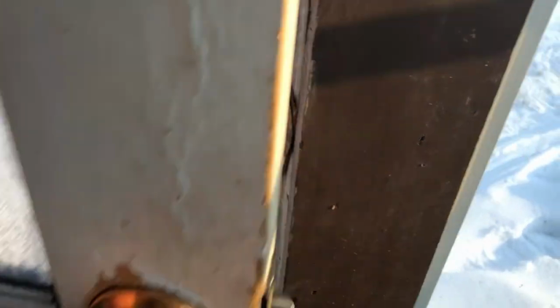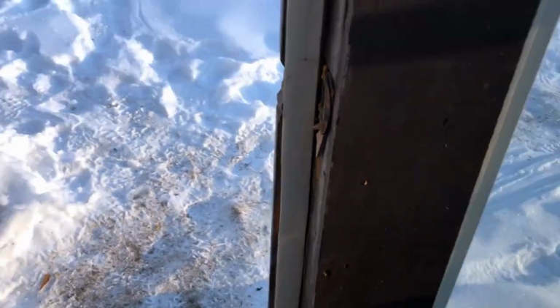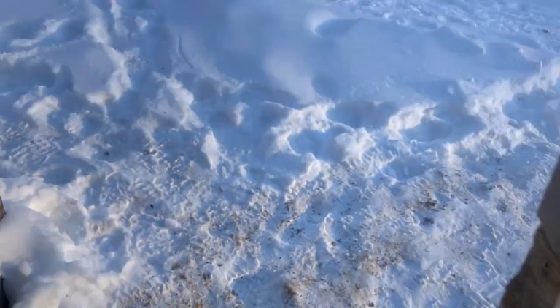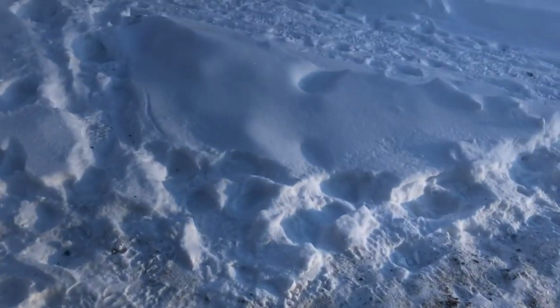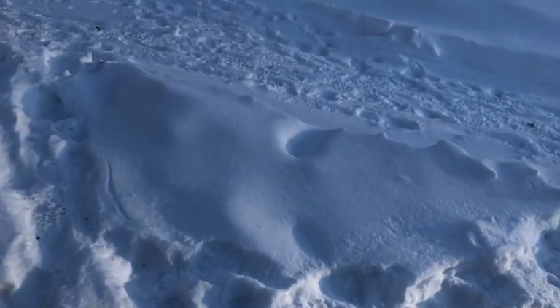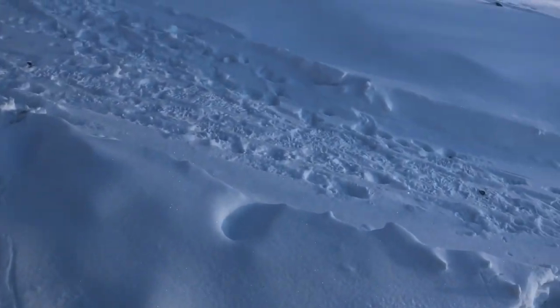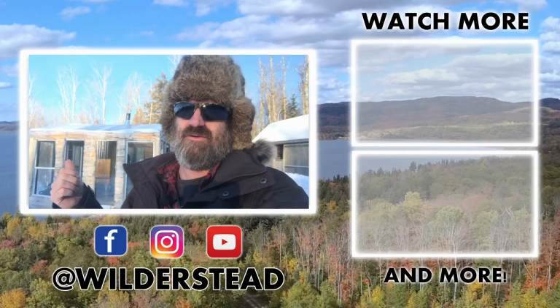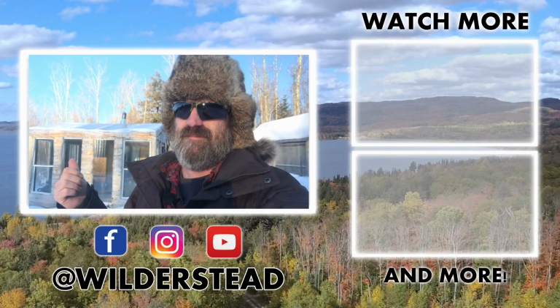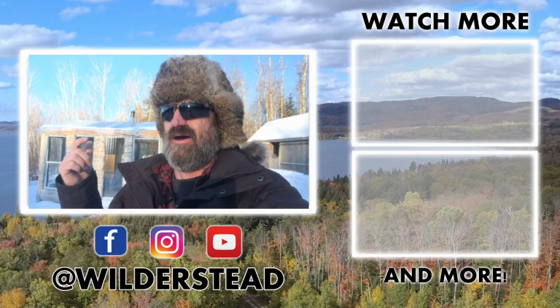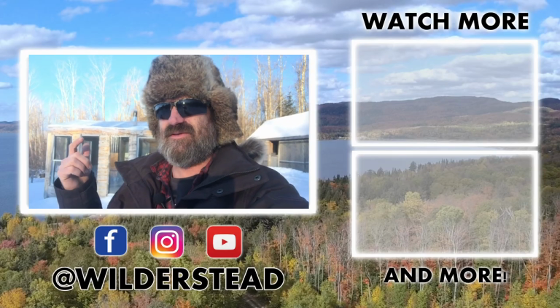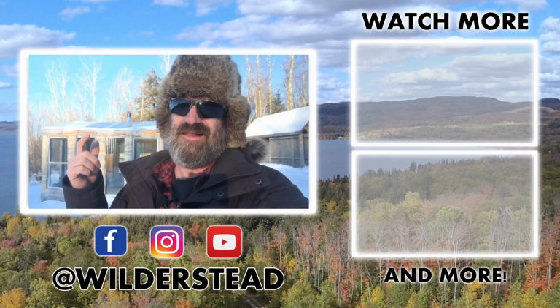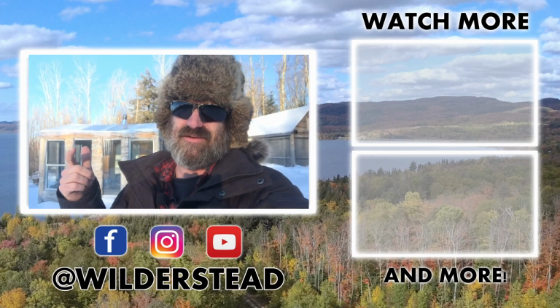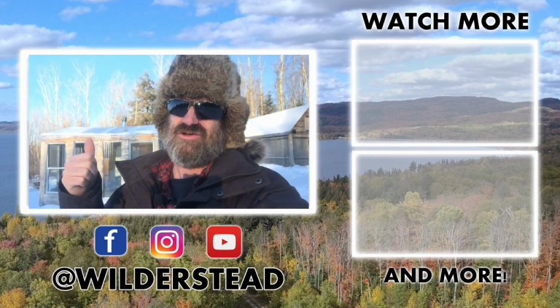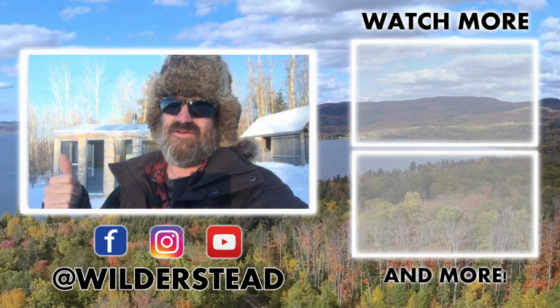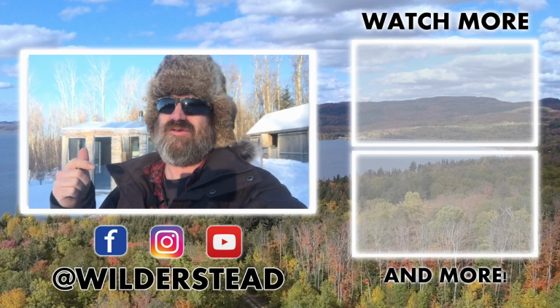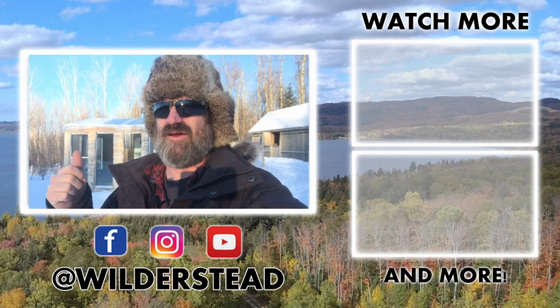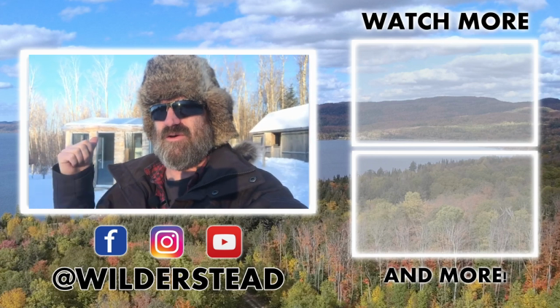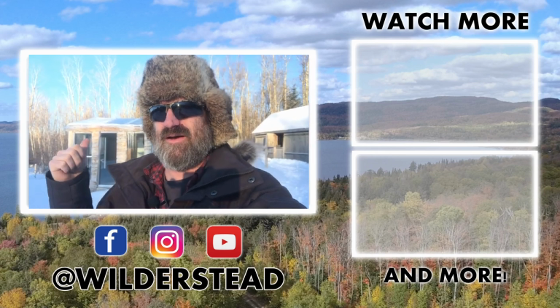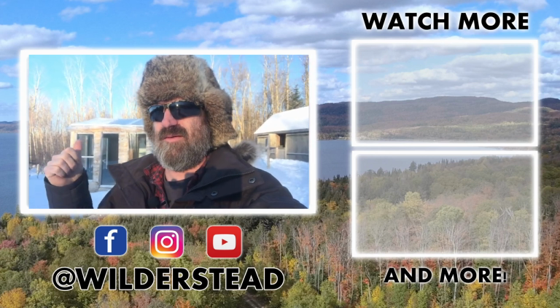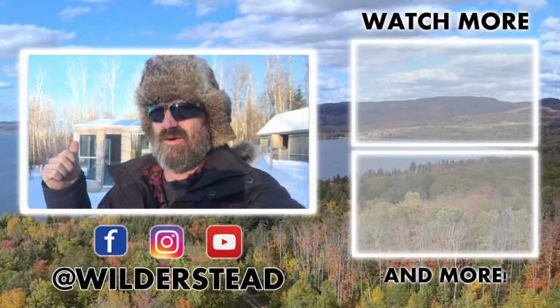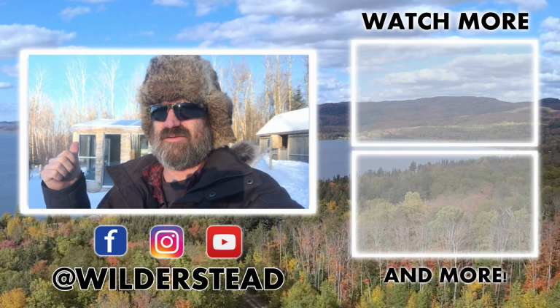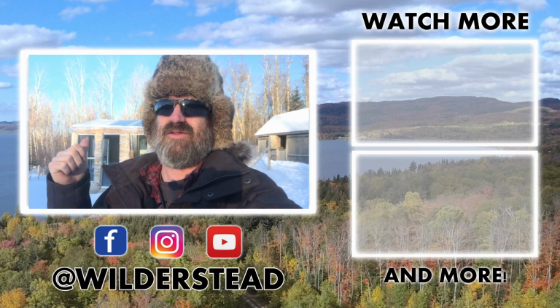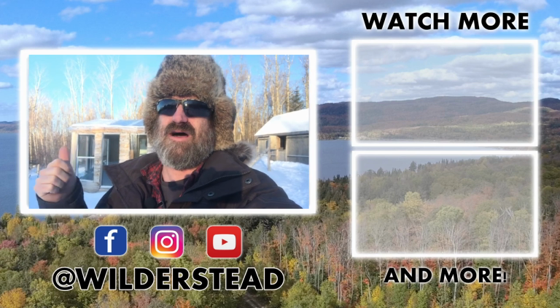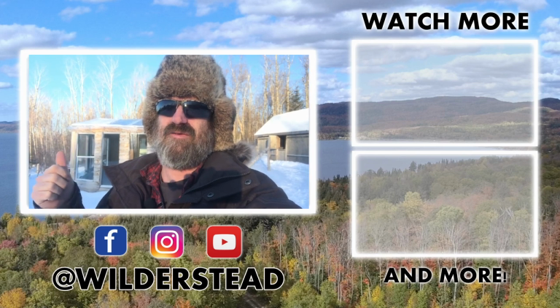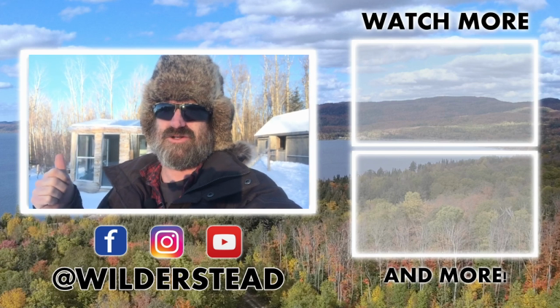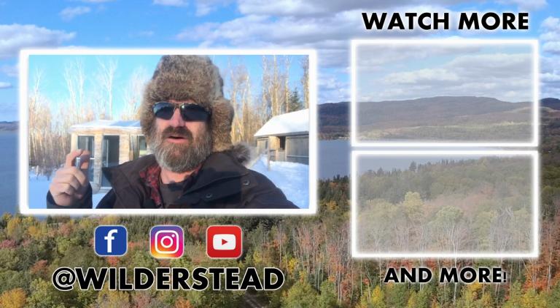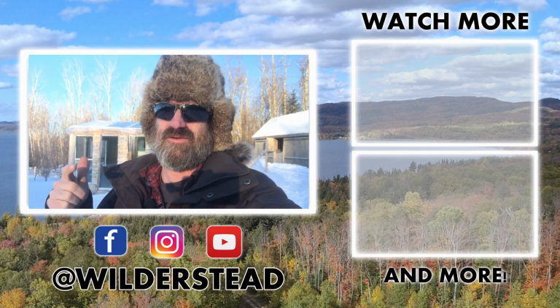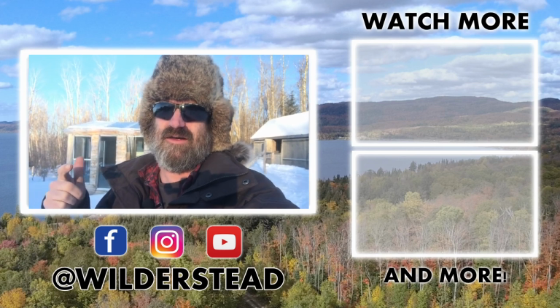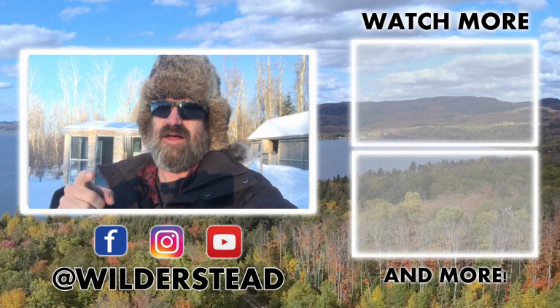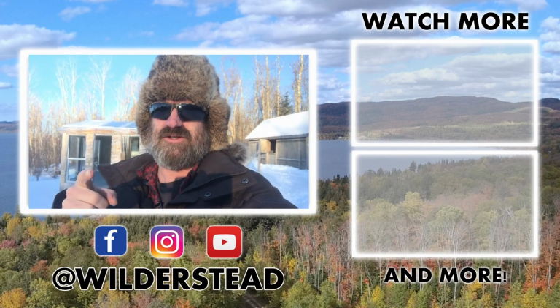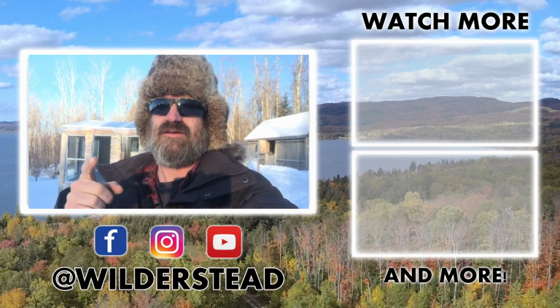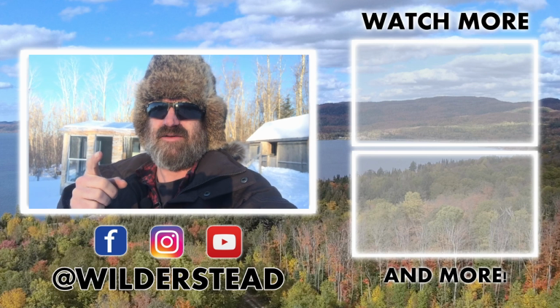That's what we have going on in the little winter greenhouse now. Up next: lights, shelves, and a few other little goodies going in there that you probably won't want to miss, so that we can up our food production on the Wilderstead. Thanks for watching. See you next time.